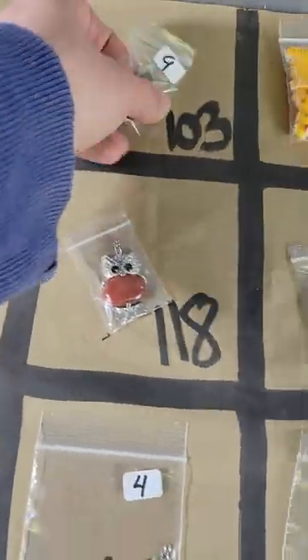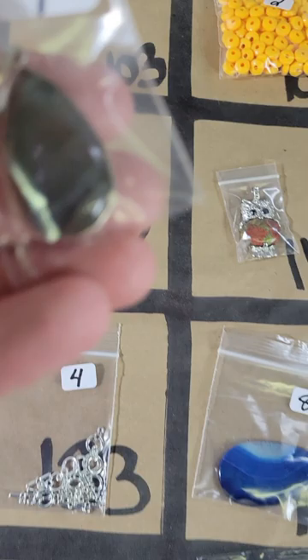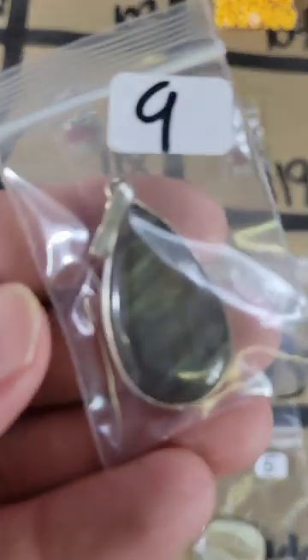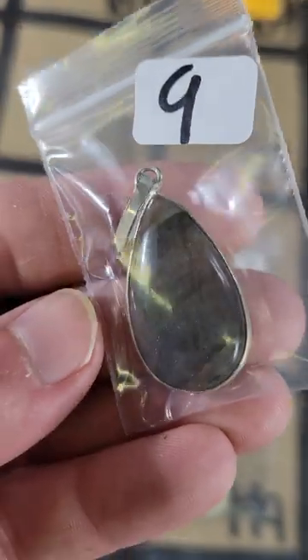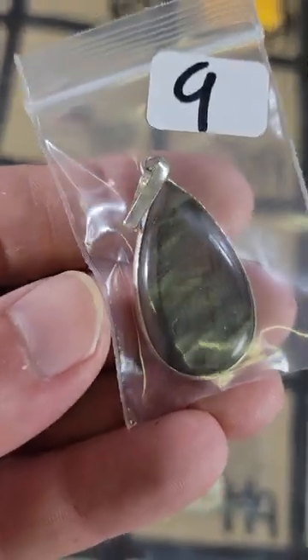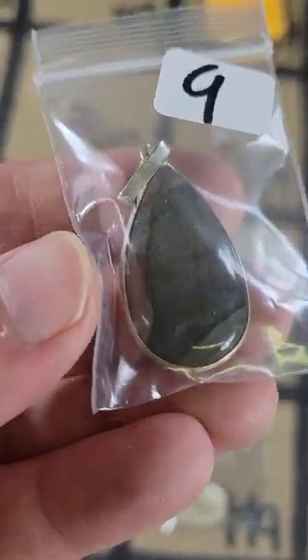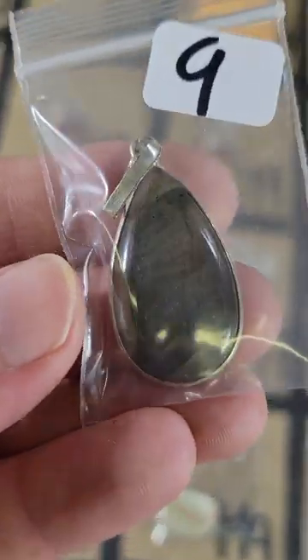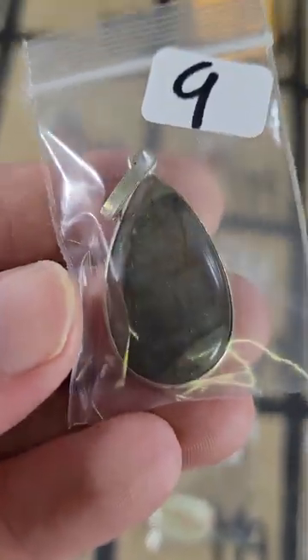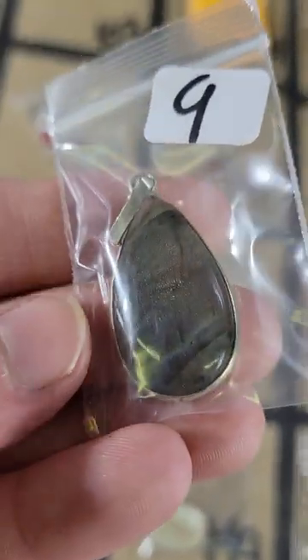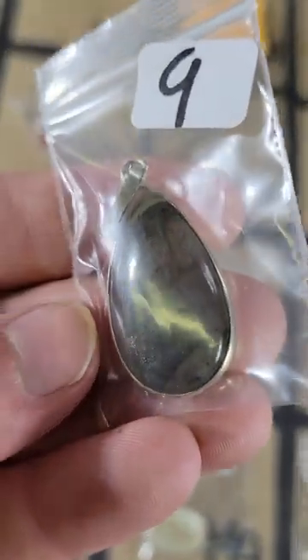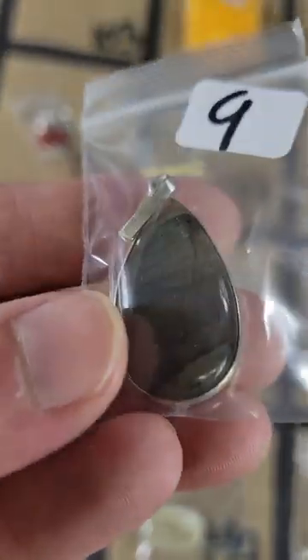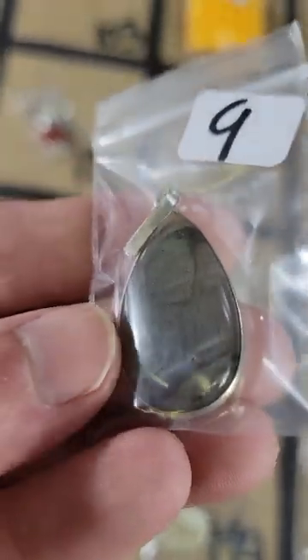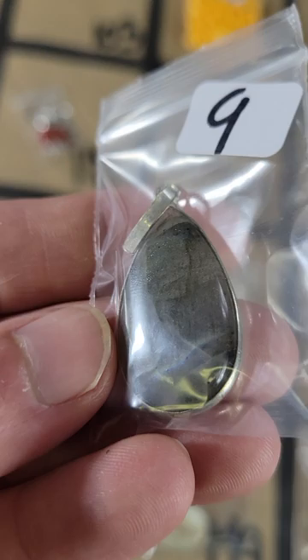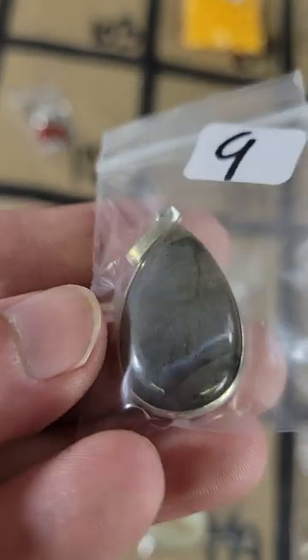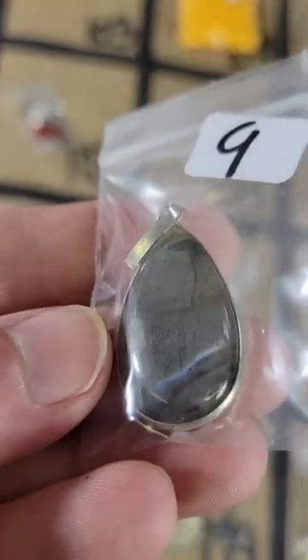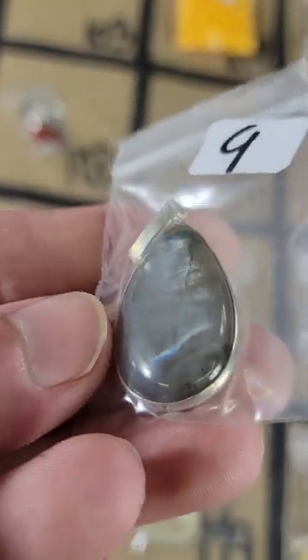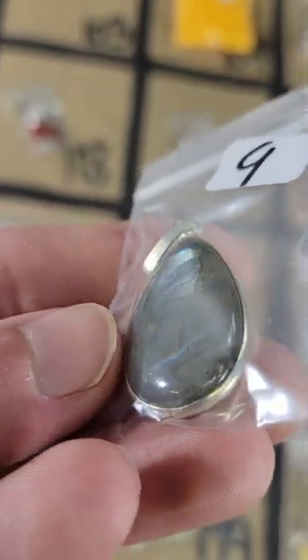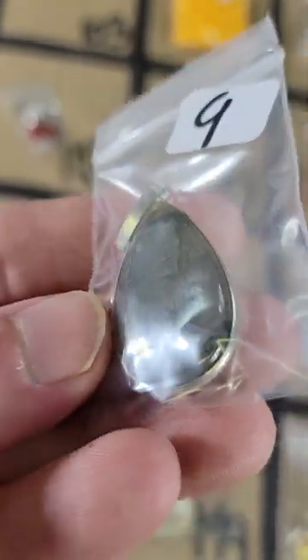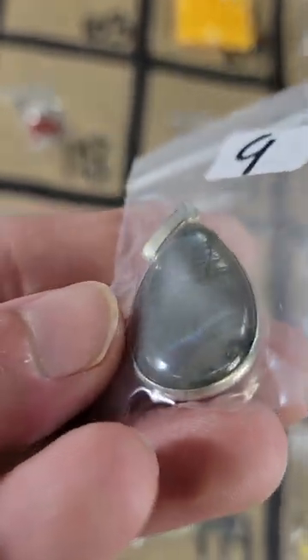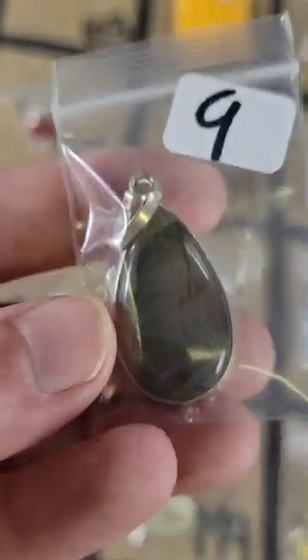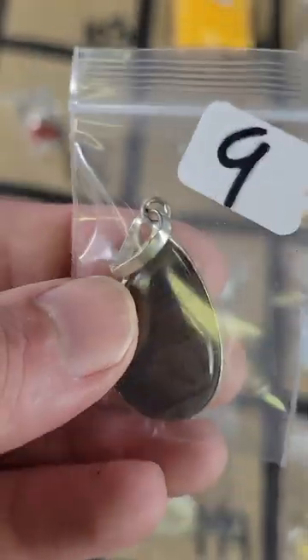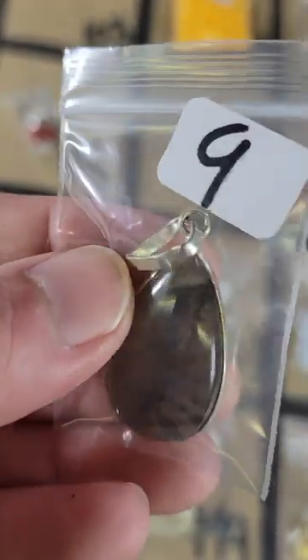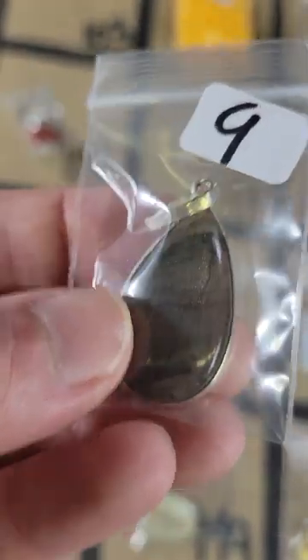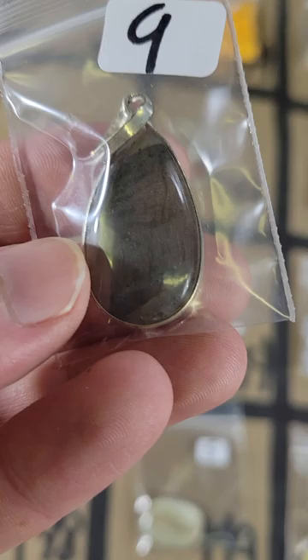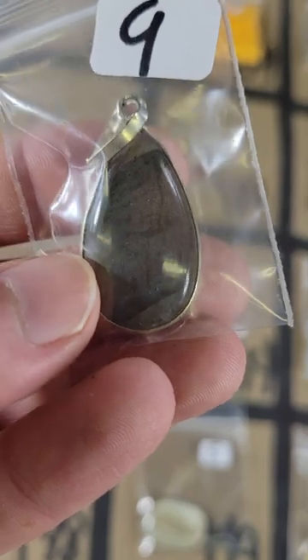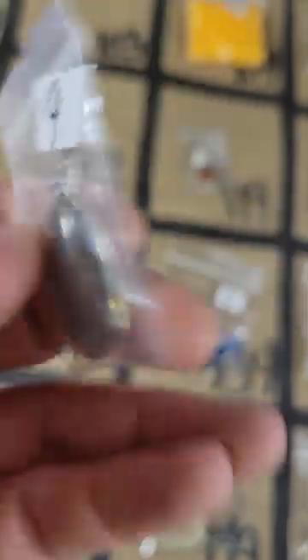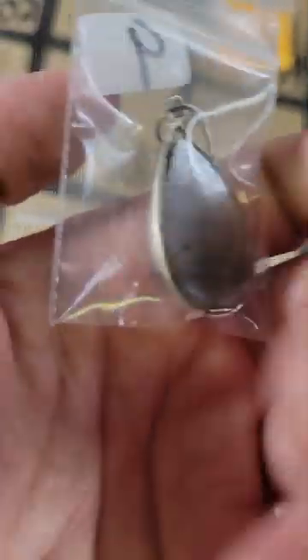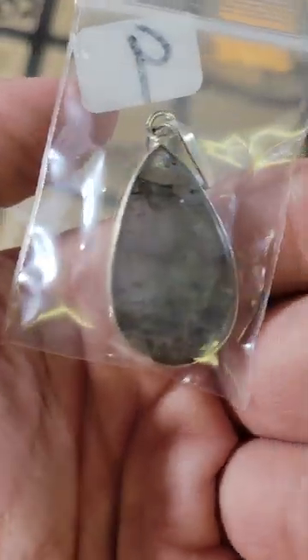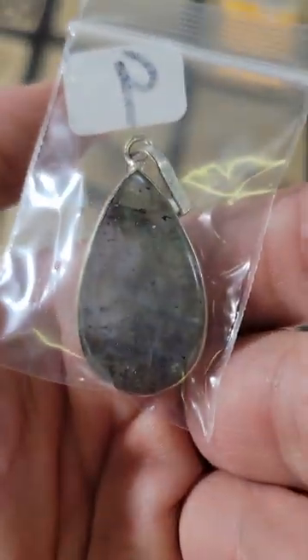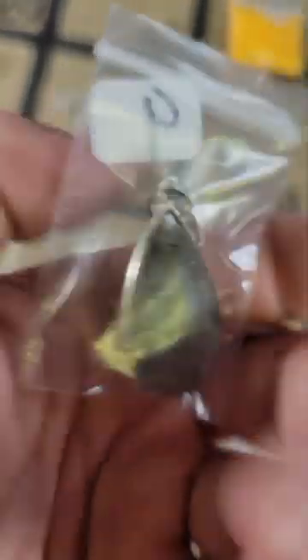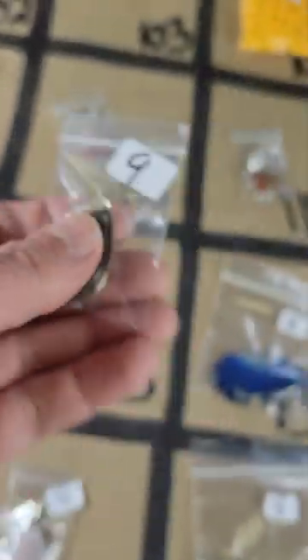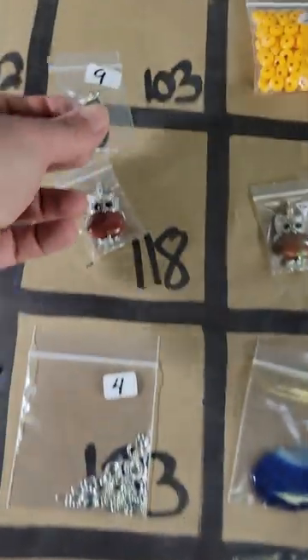Number 103: I have labradorite — it does have a very nice flash, let me see if I can catch it. This is silver plated labradorite and this one is nine dollars.